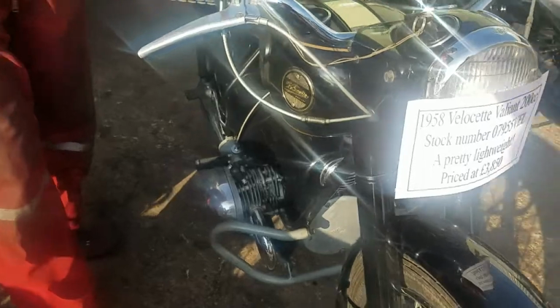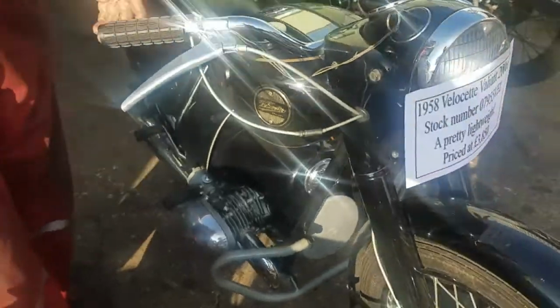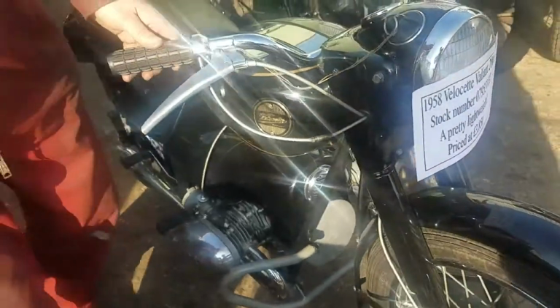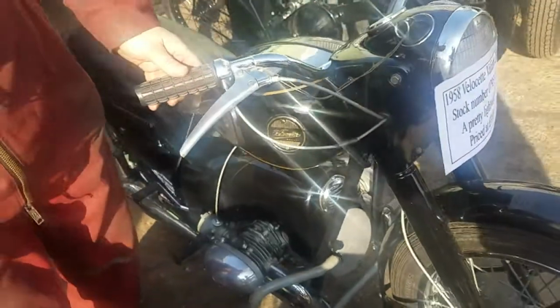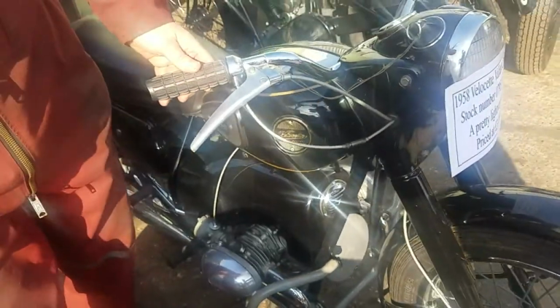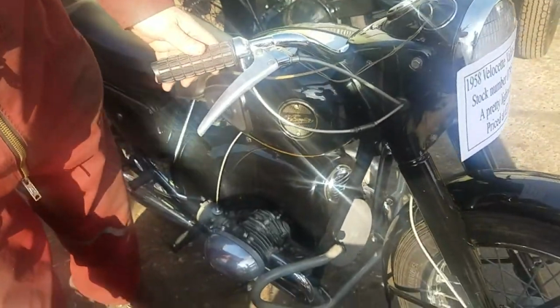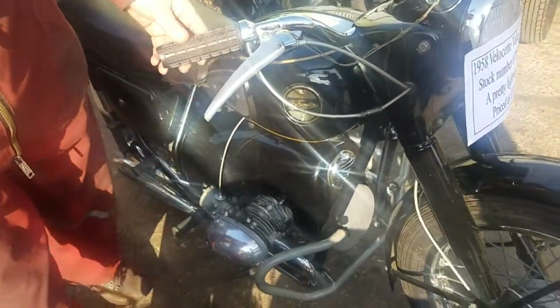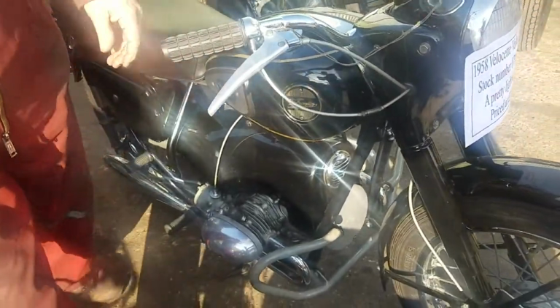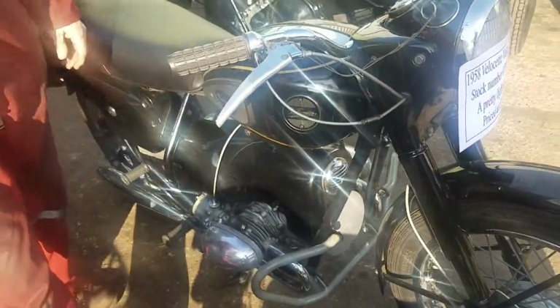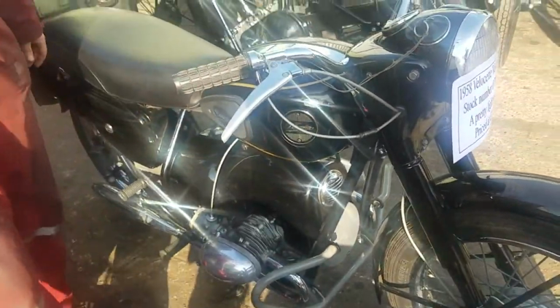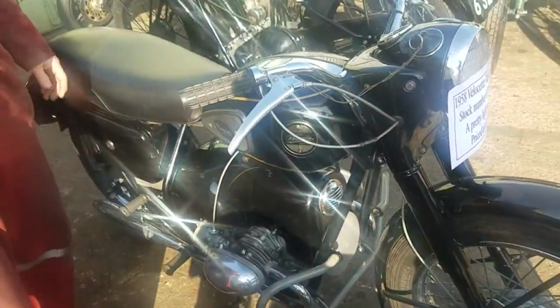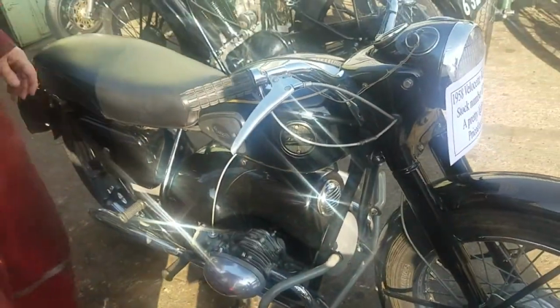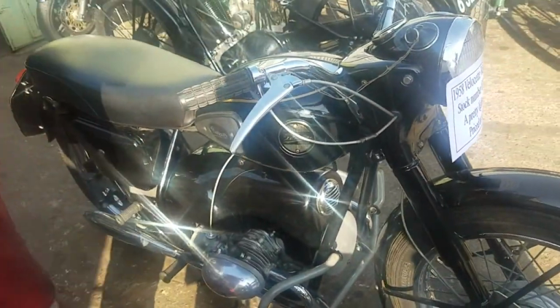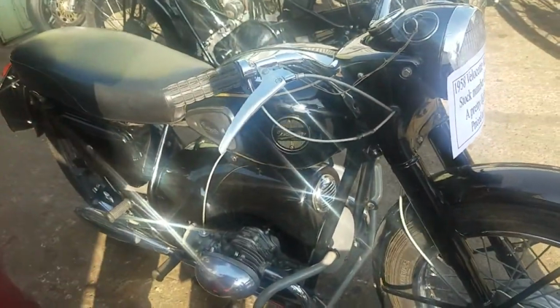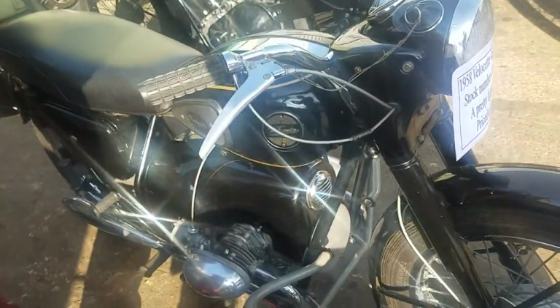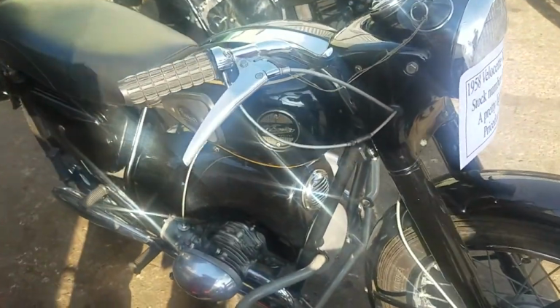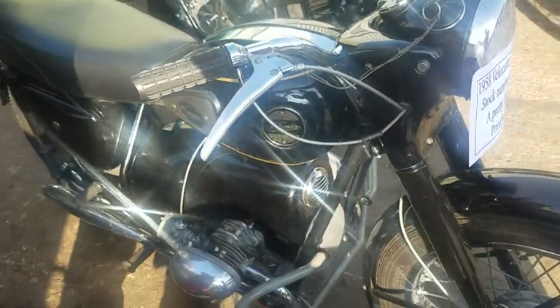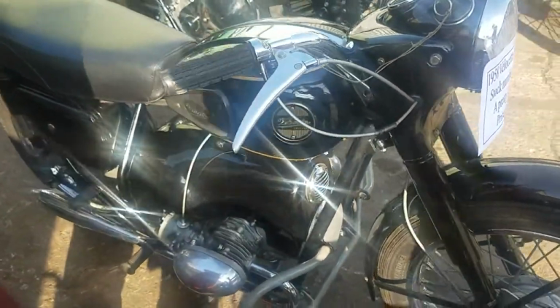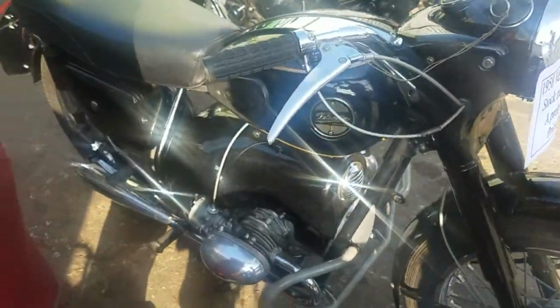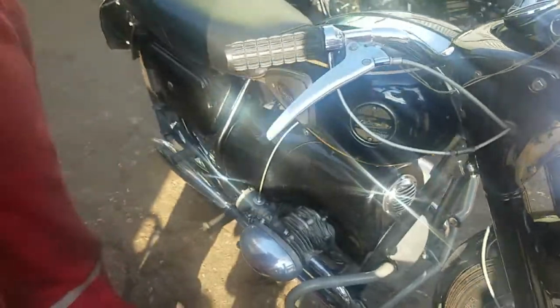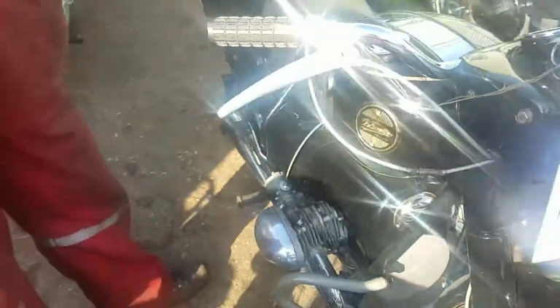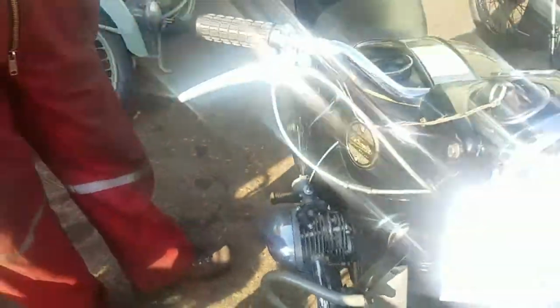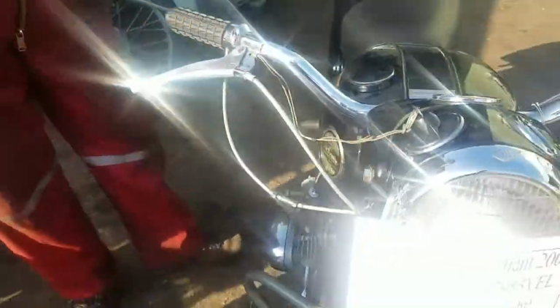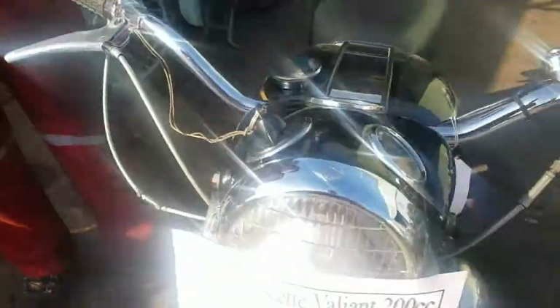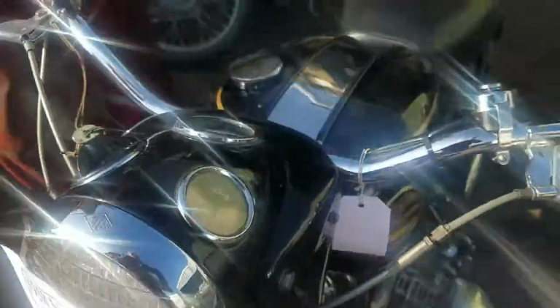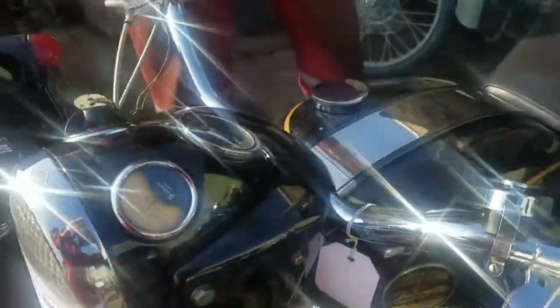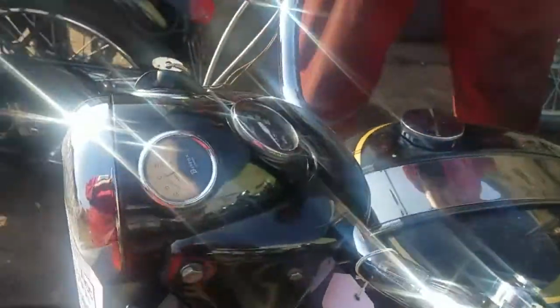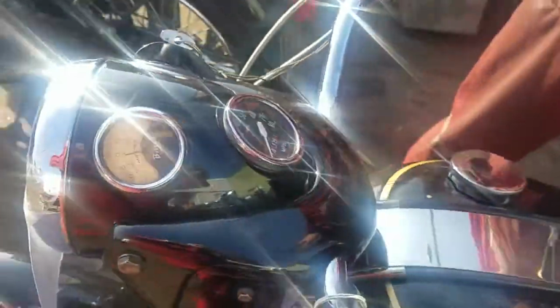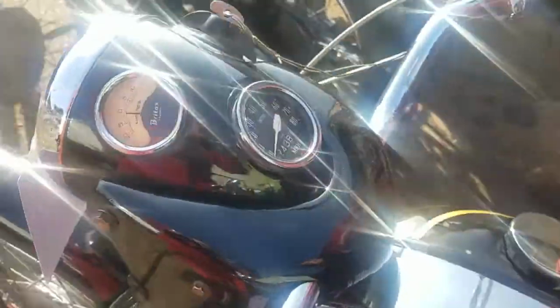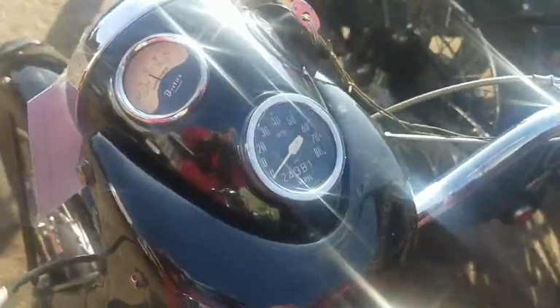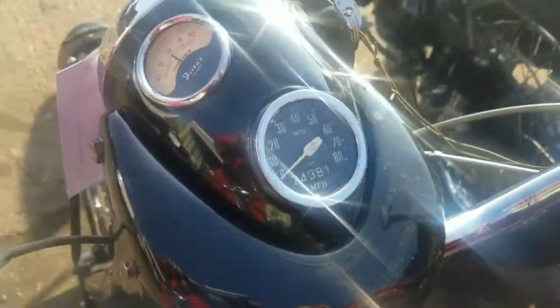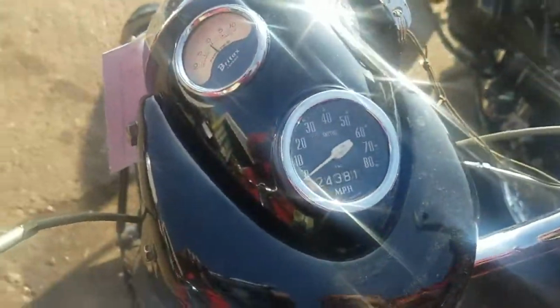Nice and black, eh Peter? You've been for a nice little ride on it today, haven't you? Yep, I've just come back from the test ride, done about 9 miles. Yeah, it runs quite well.